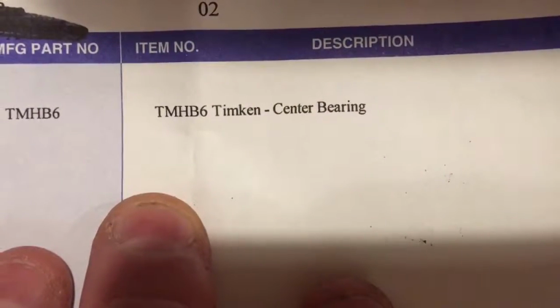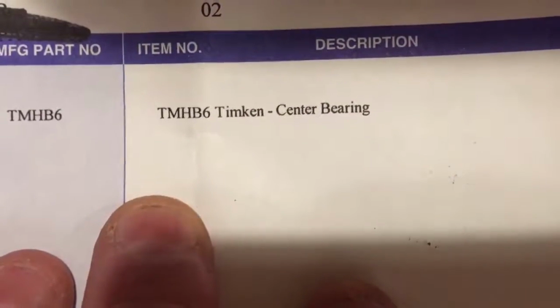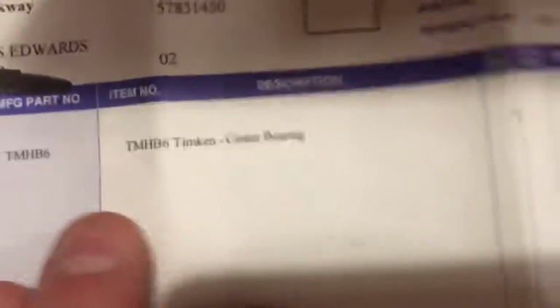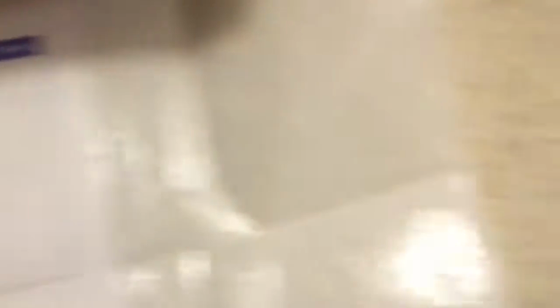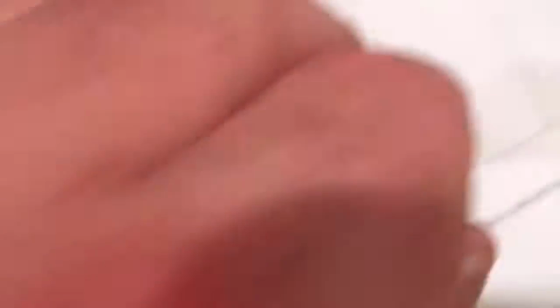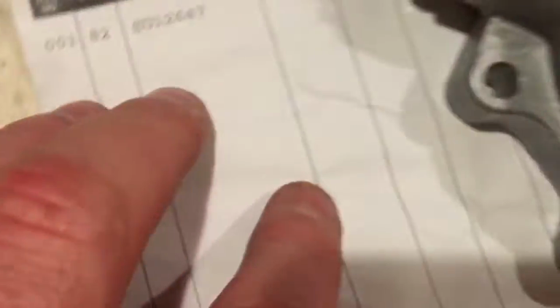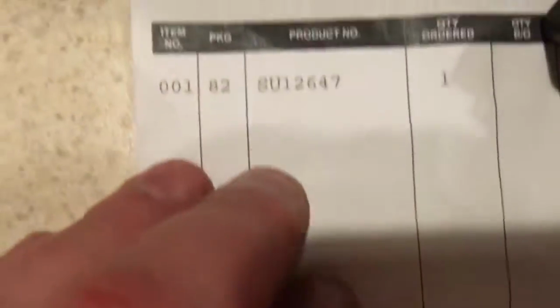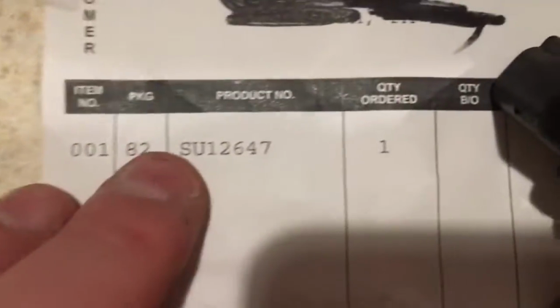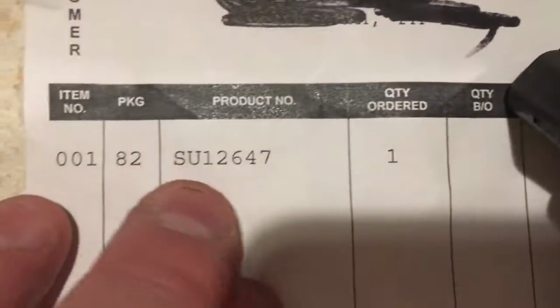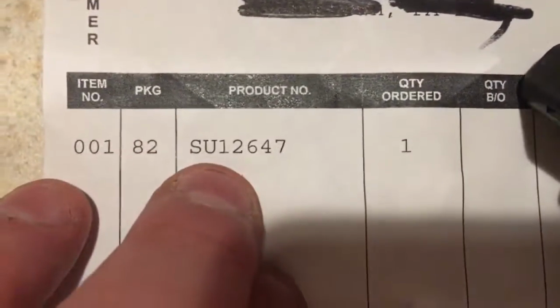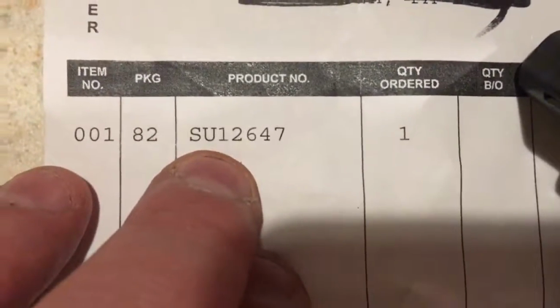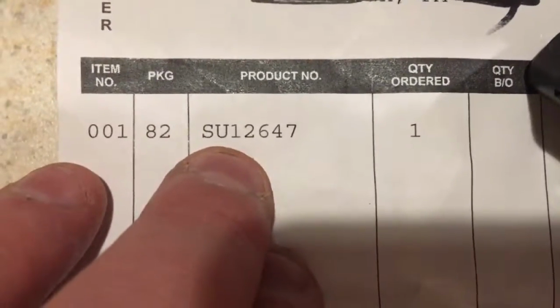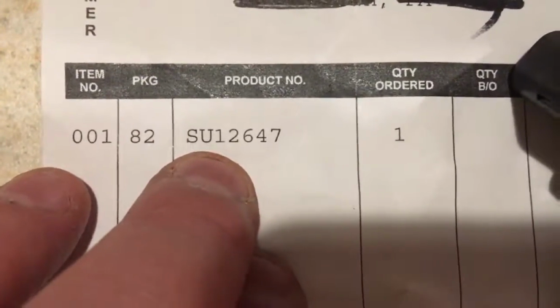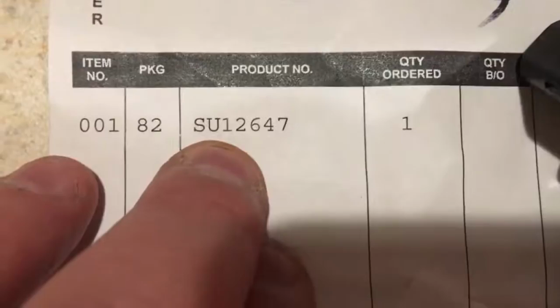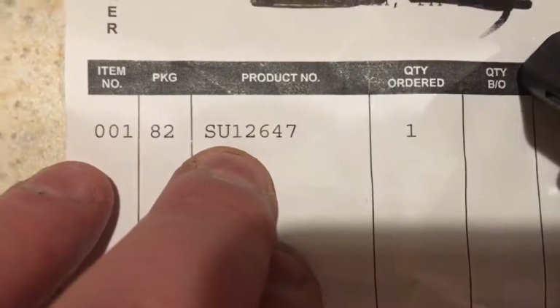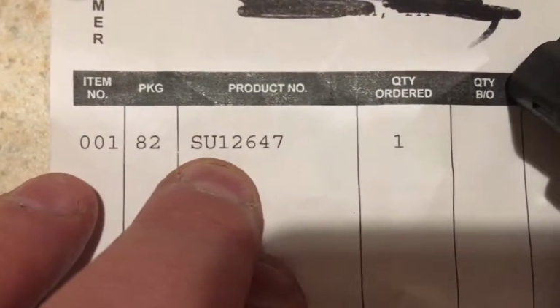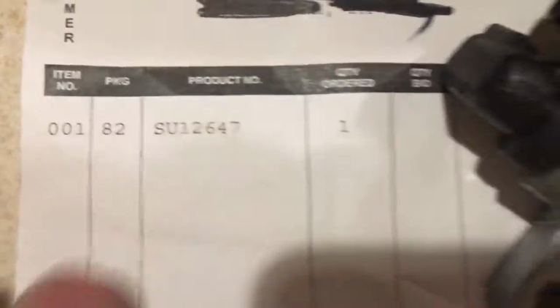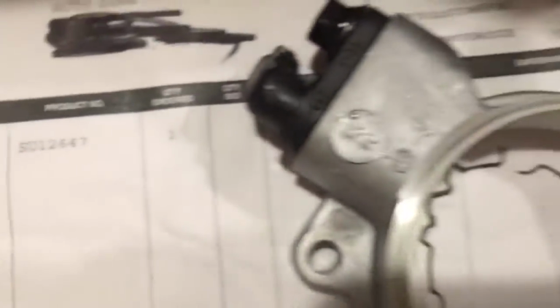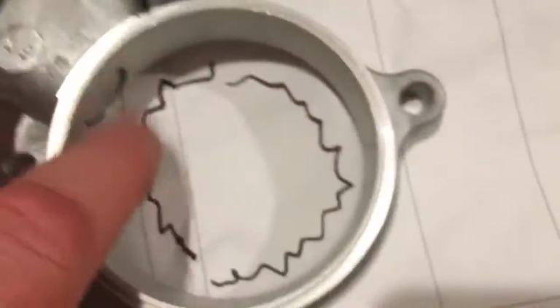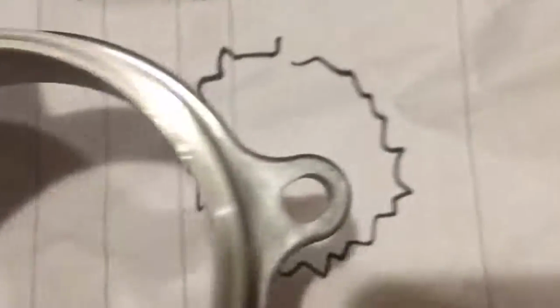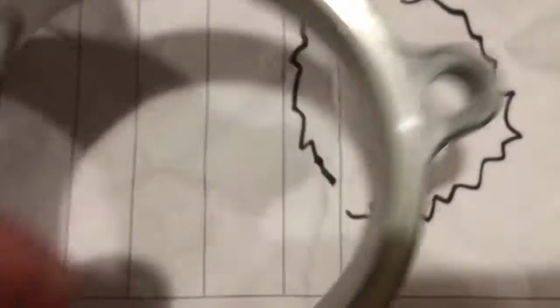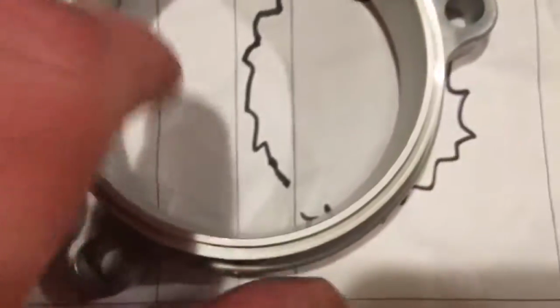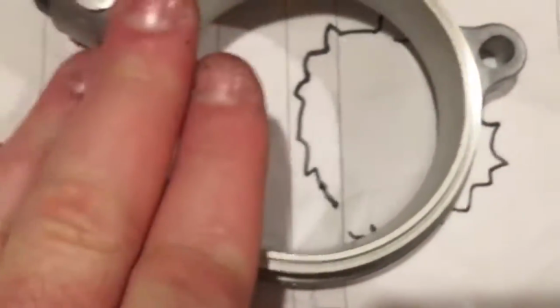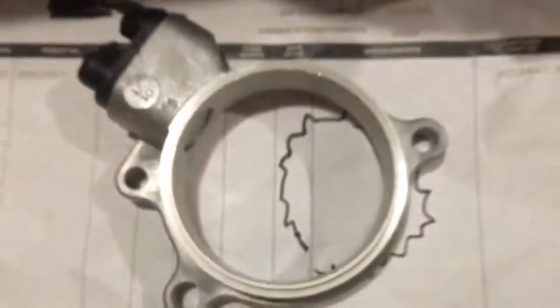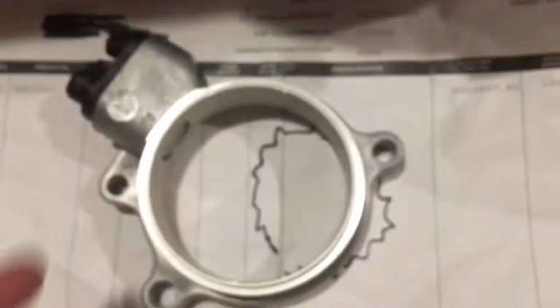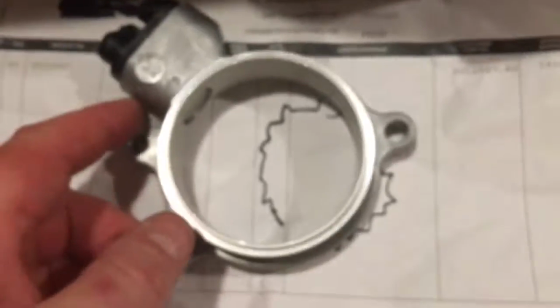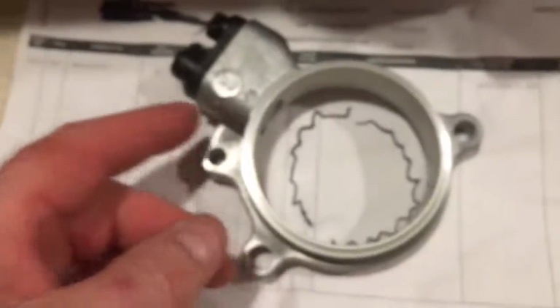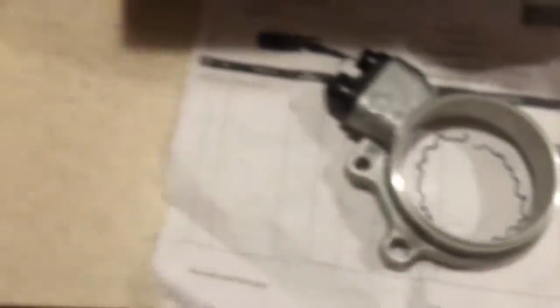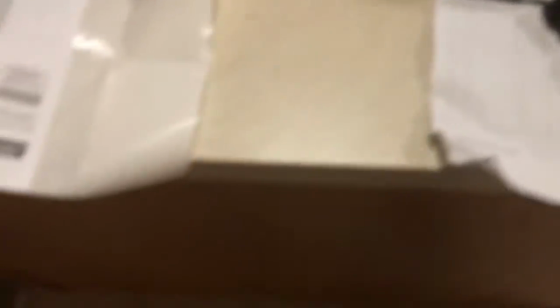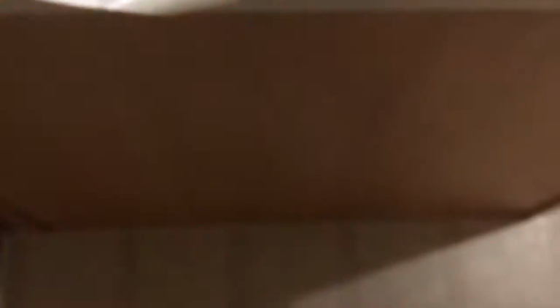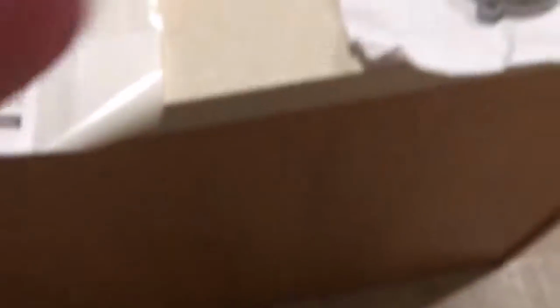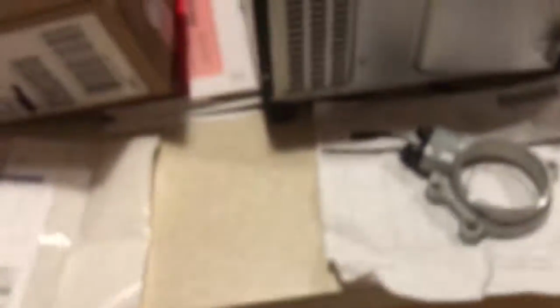HB6 Timken center bearing. And the rear part number is SU12647. That is the rear speed sensor for the 2003 Nissan Frontier.